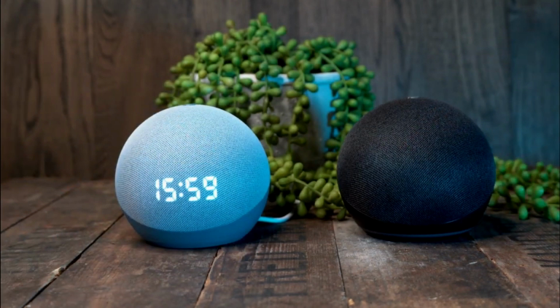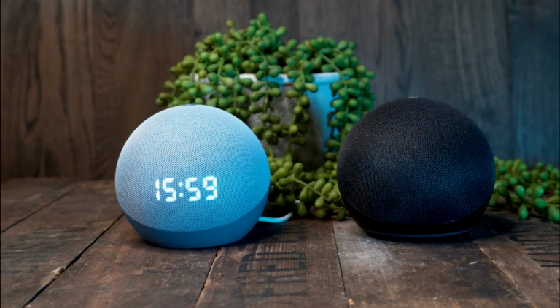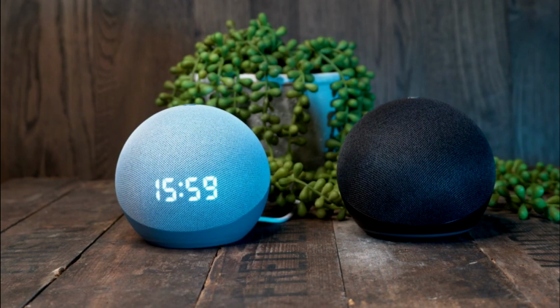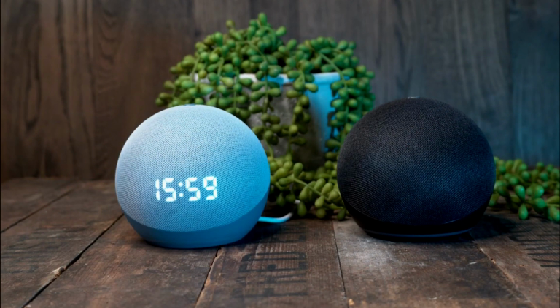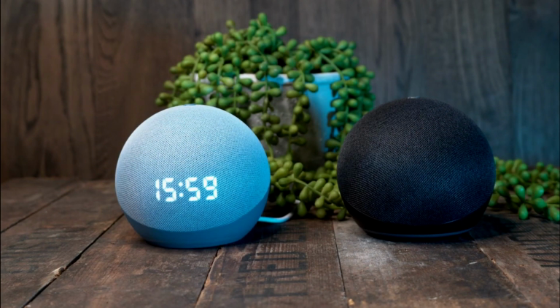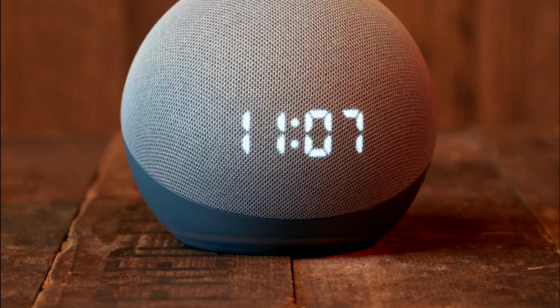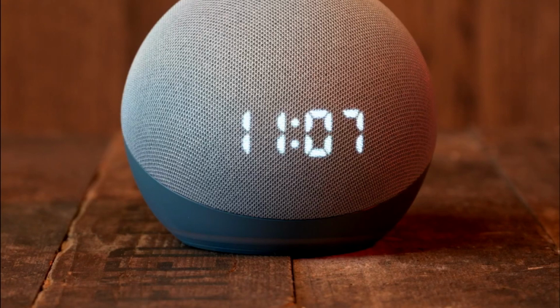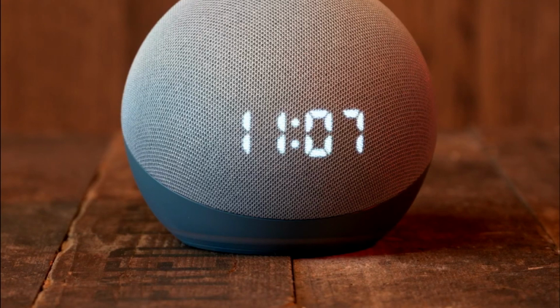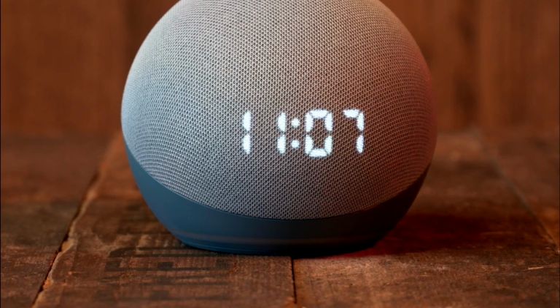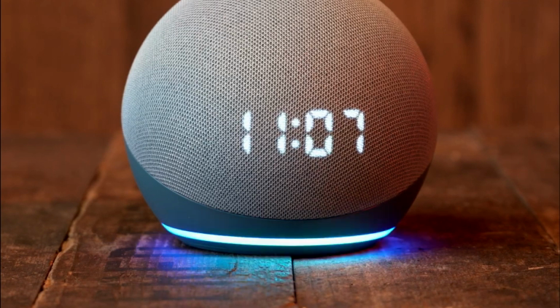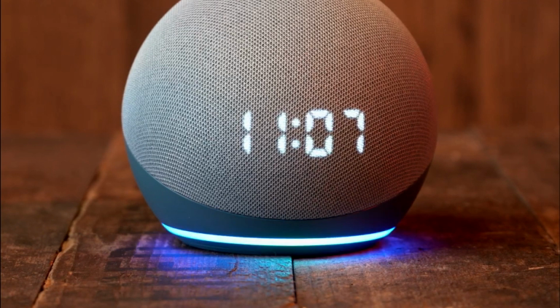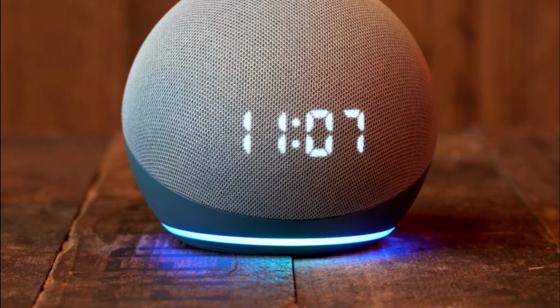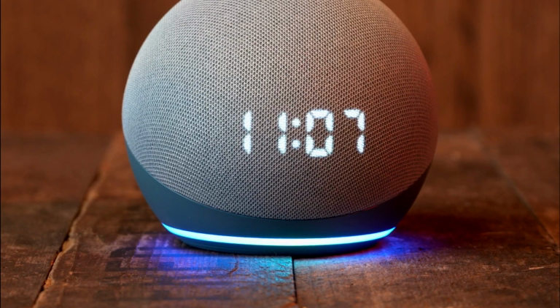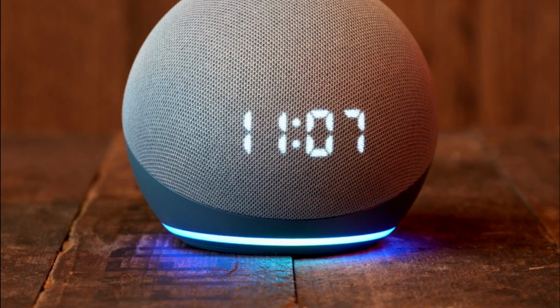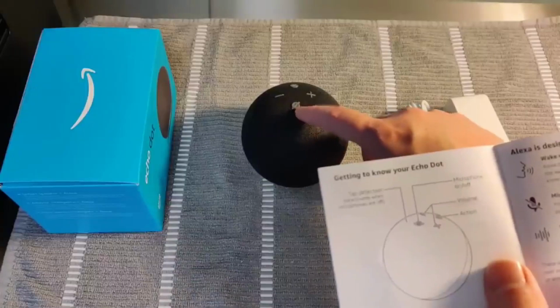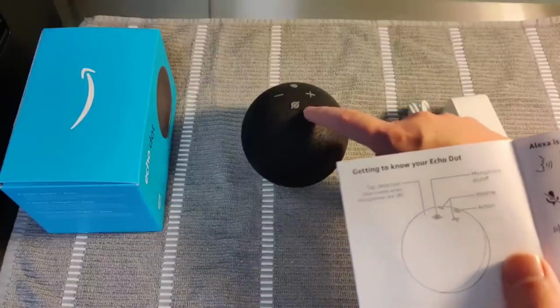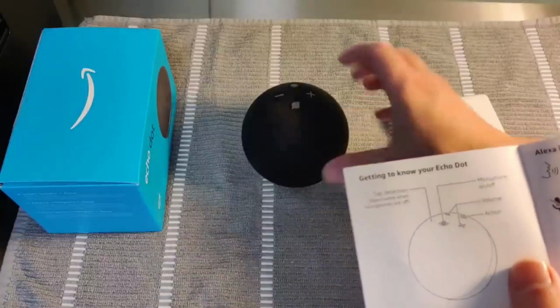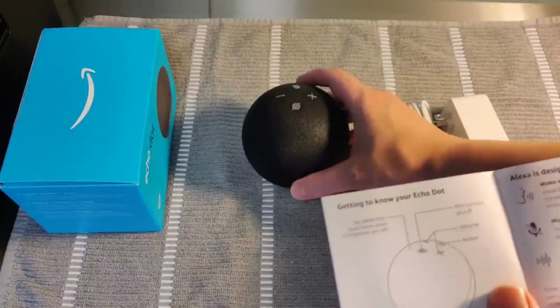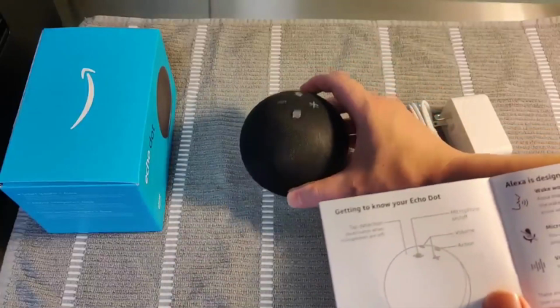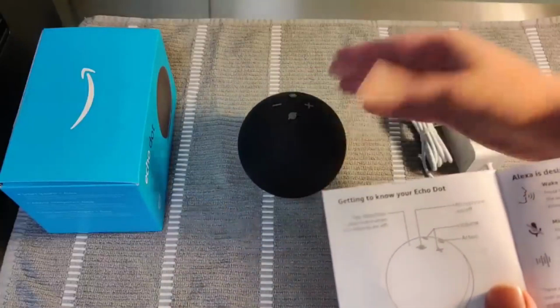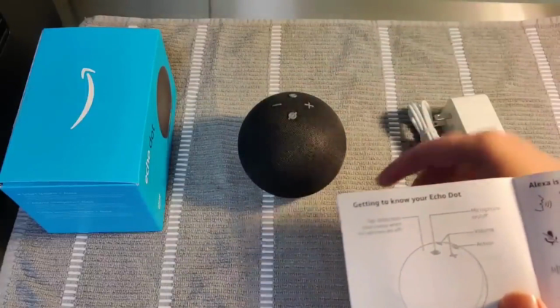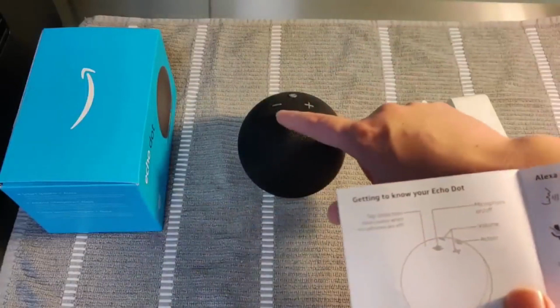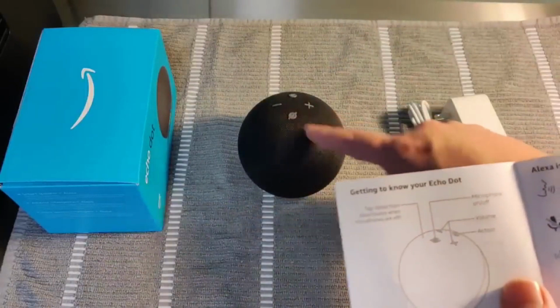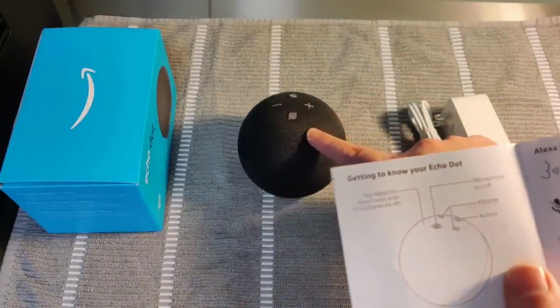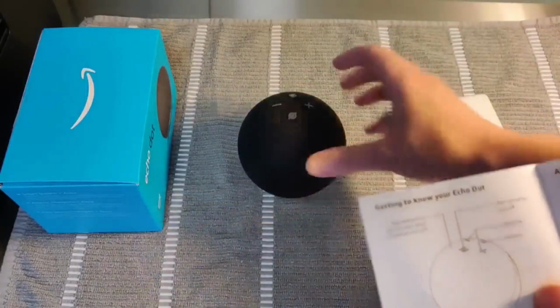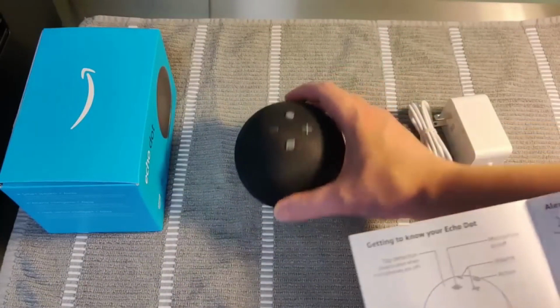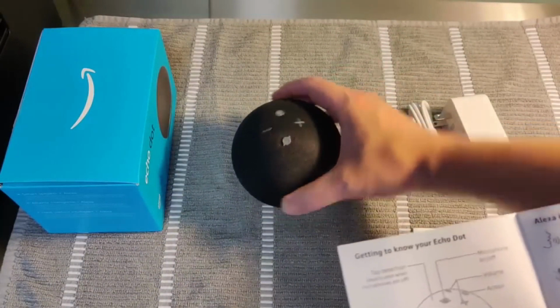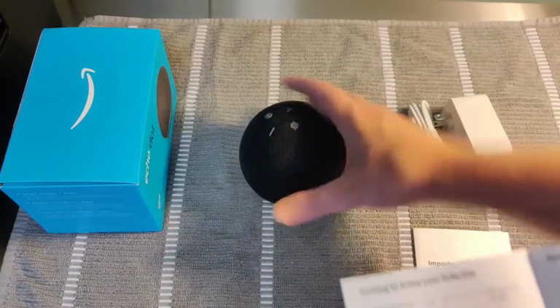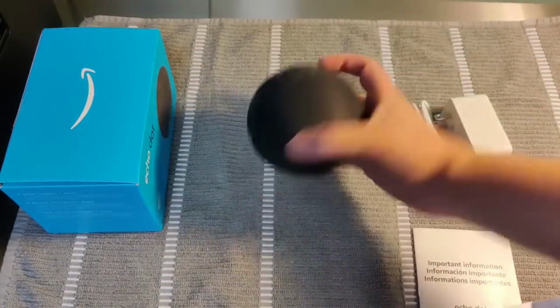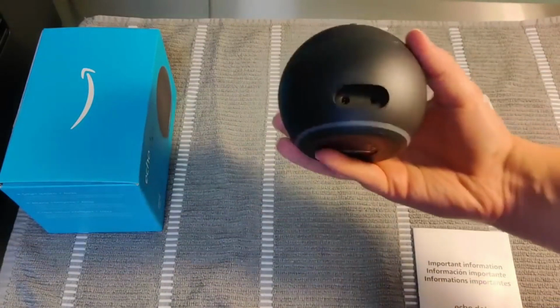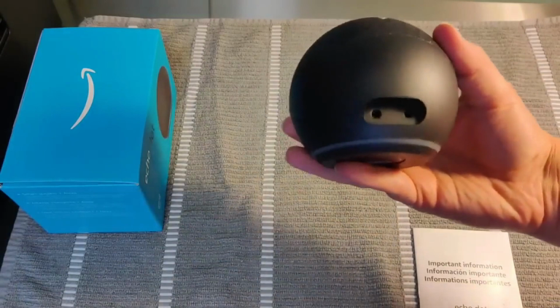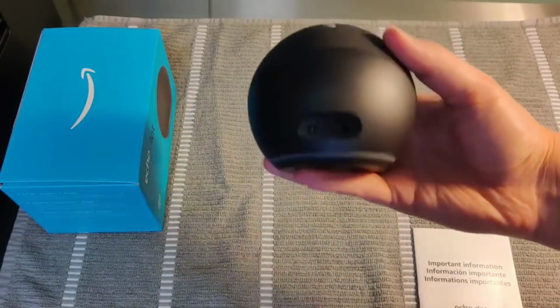The most attractive part of the Amazon Echo Dot Fourth Generation With Clock is its price of $60. It is accessible to any budget, which means that you can buy several units without having to shell out a large sum of money. And who doesn't like that?